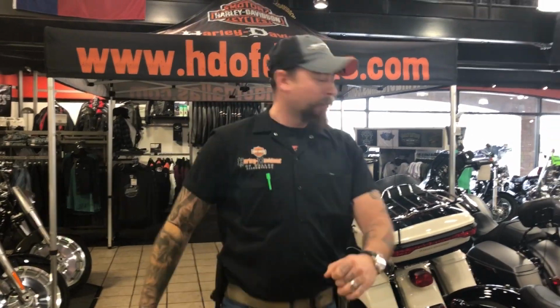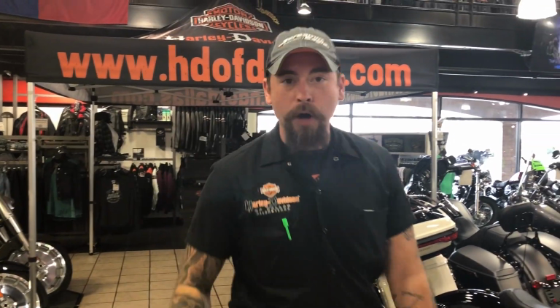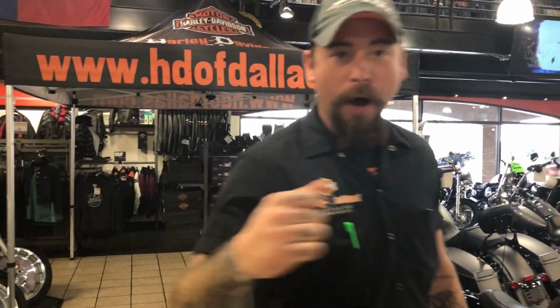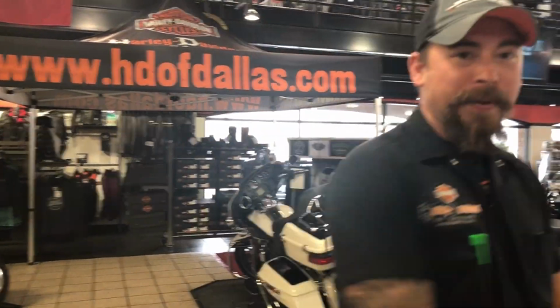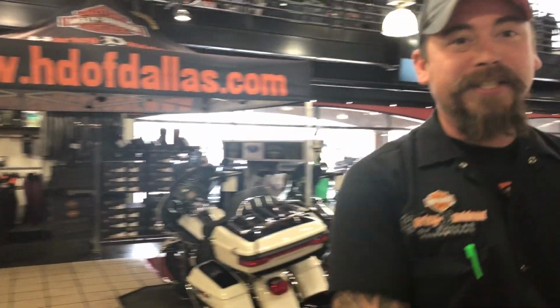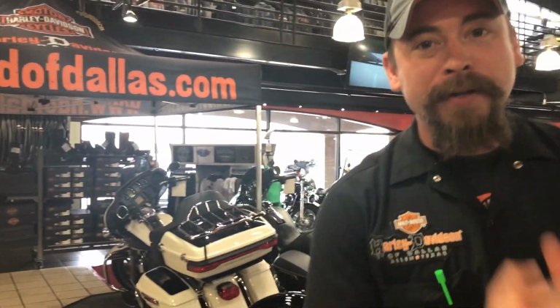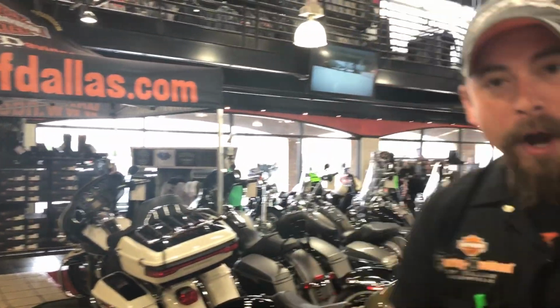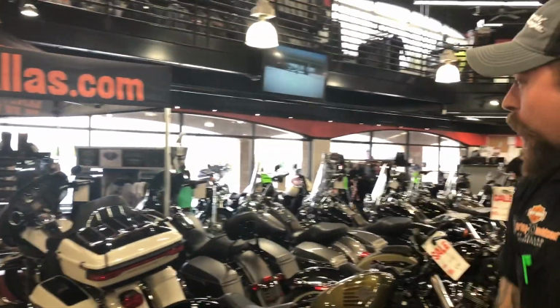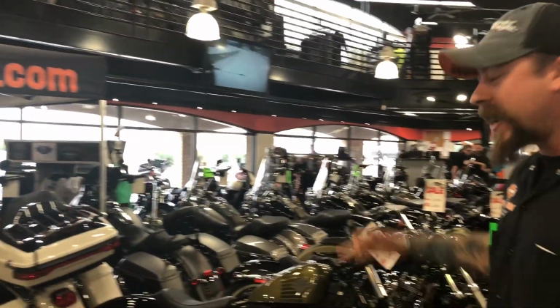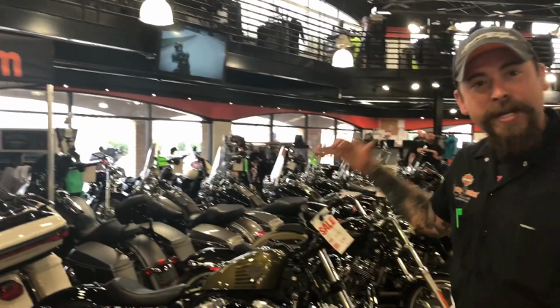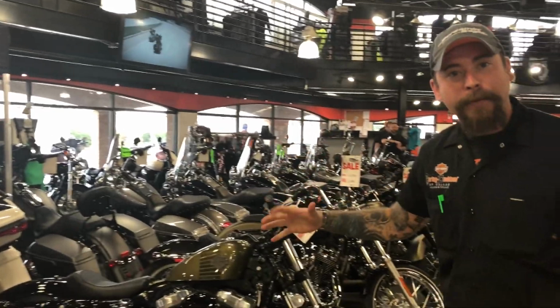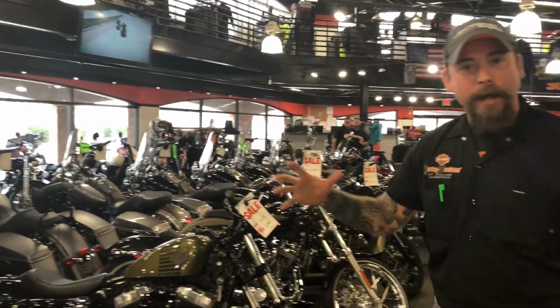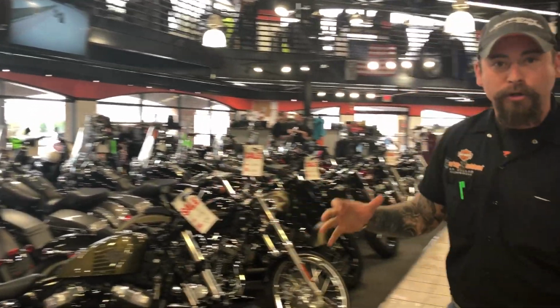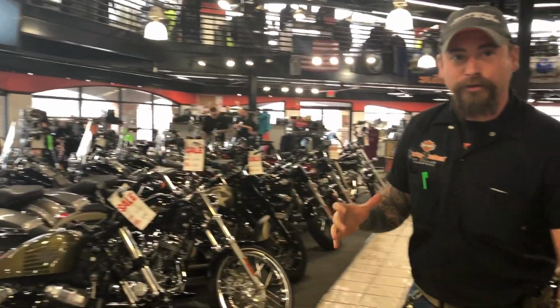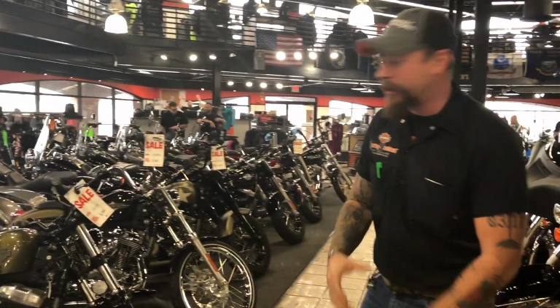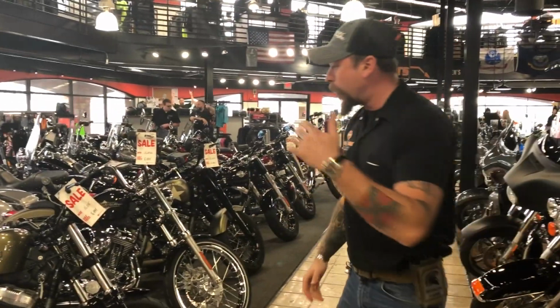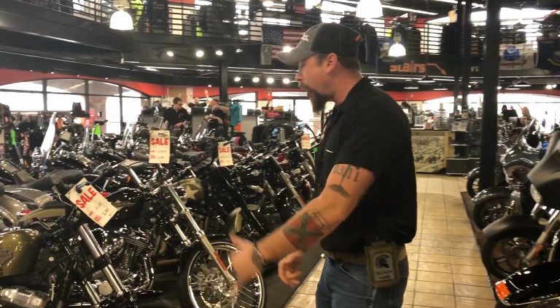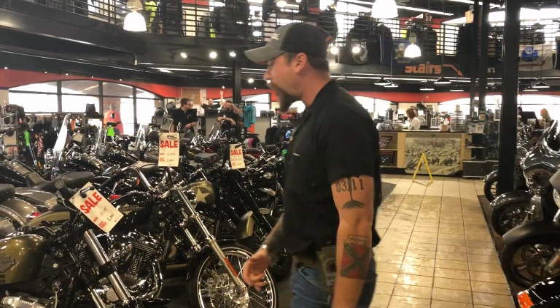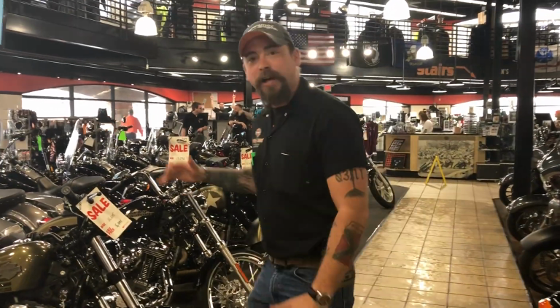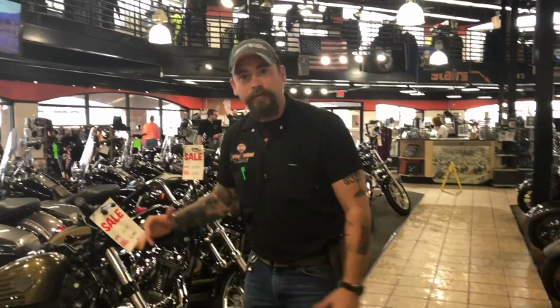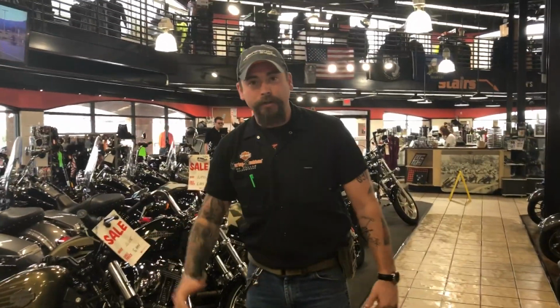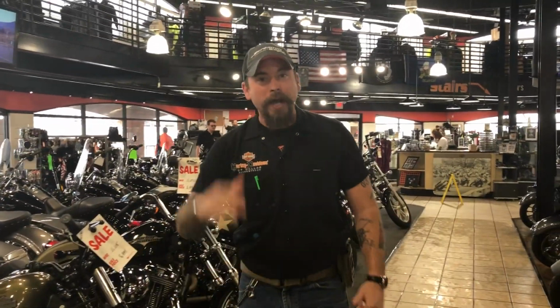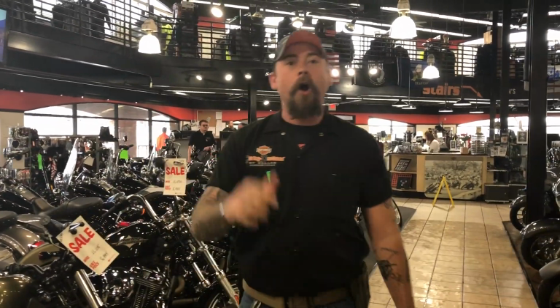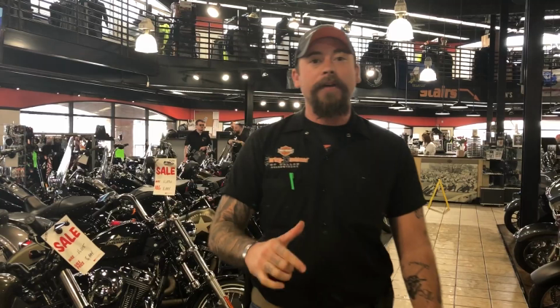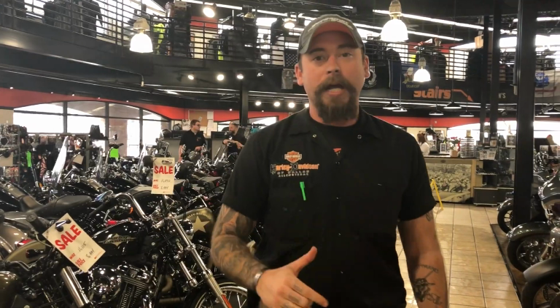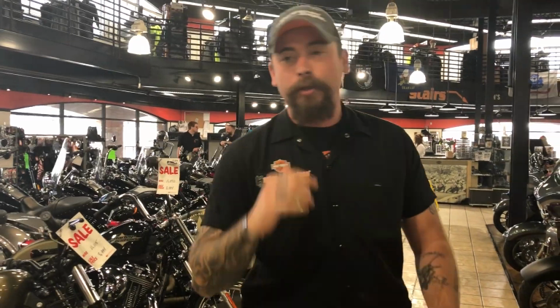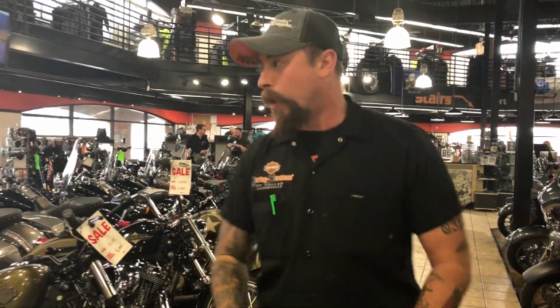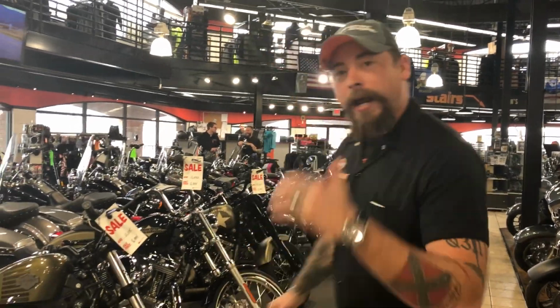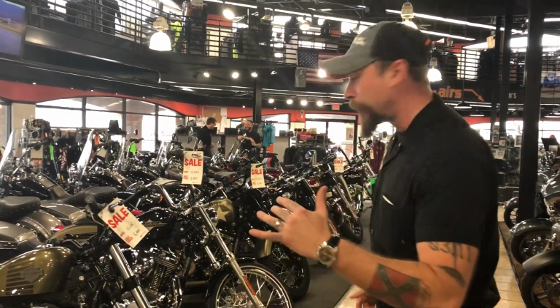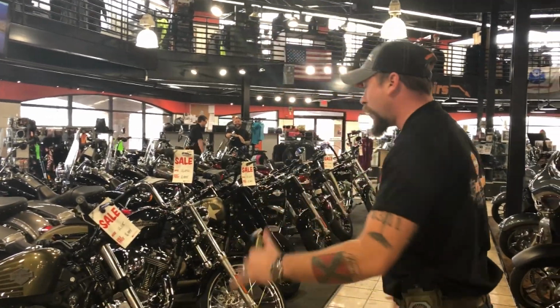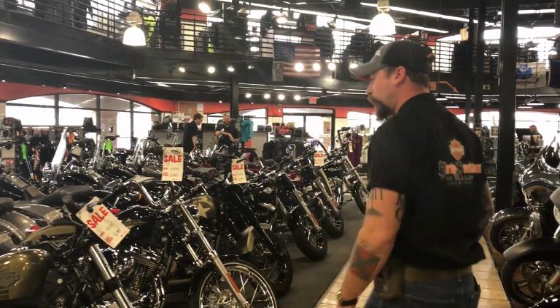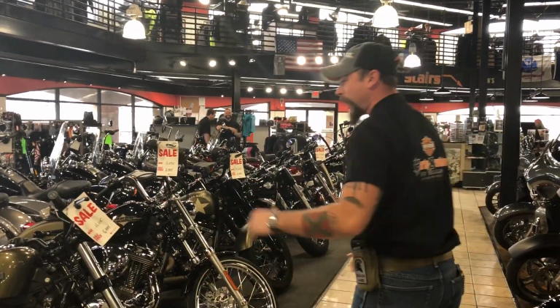Pre-owned sale, baby! It's the end of winter and we've got a phenomenal amount of motorcycles out here that we're knocking off thousands of dollars, here at Harley-Davidson of Dallas. I'm Gus Wolf and I'm going to briefly show you a few of these bikes.